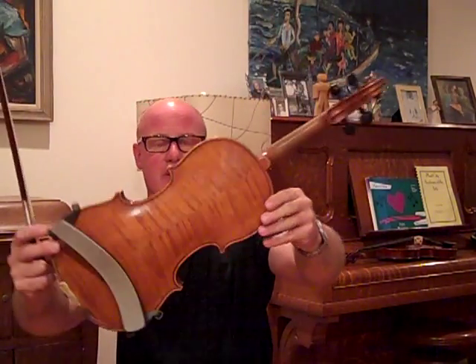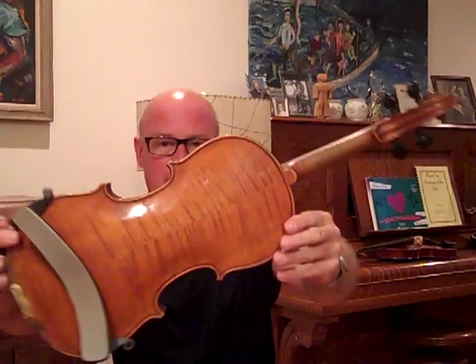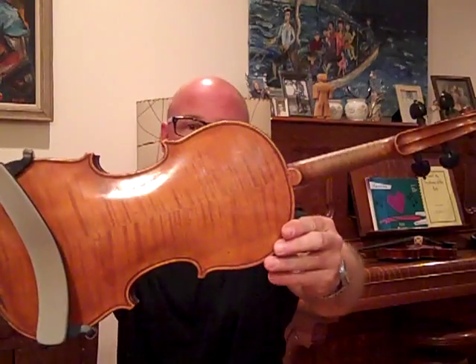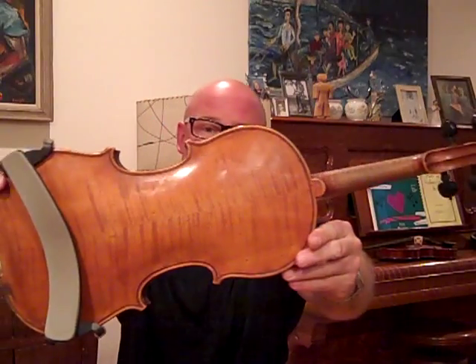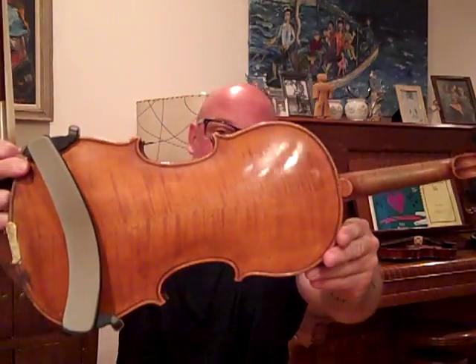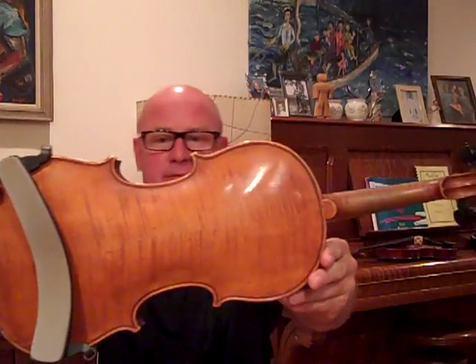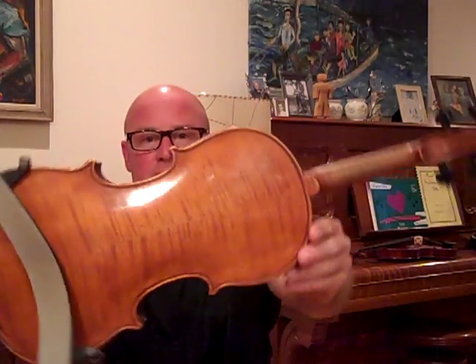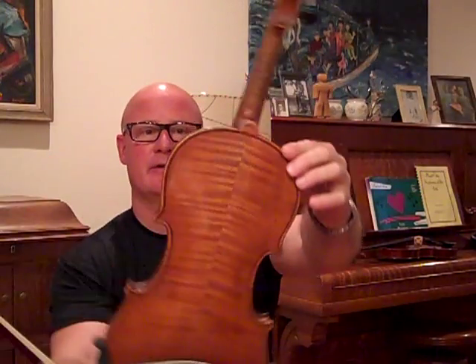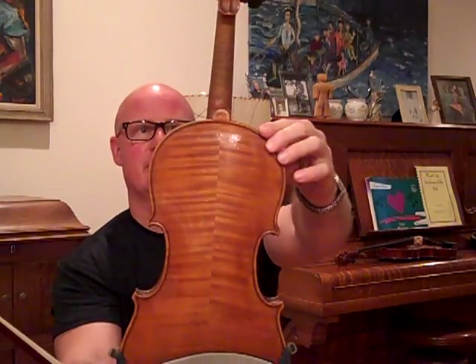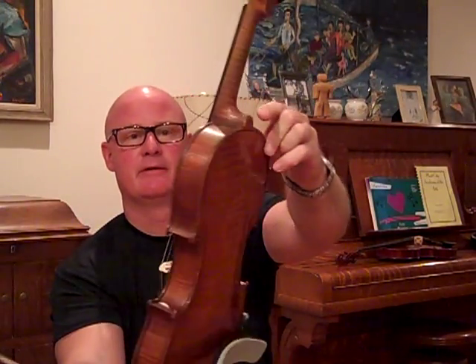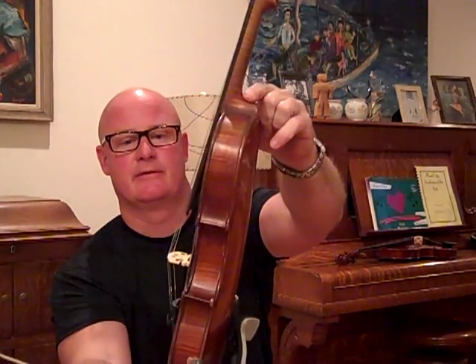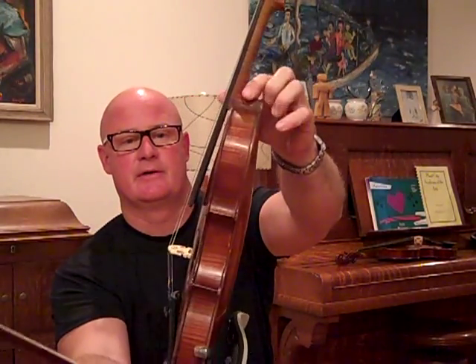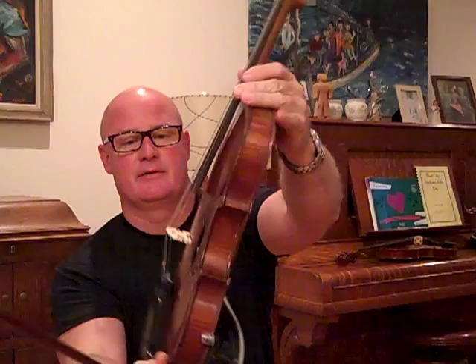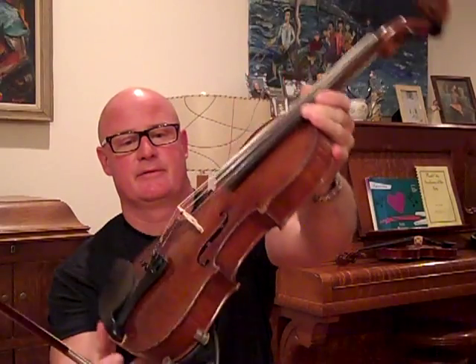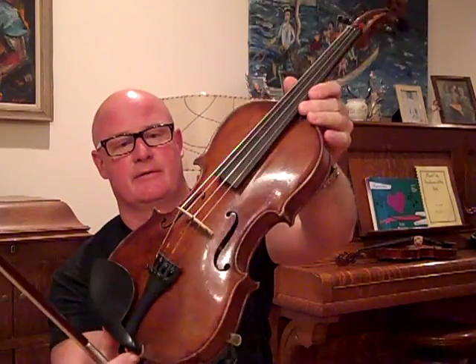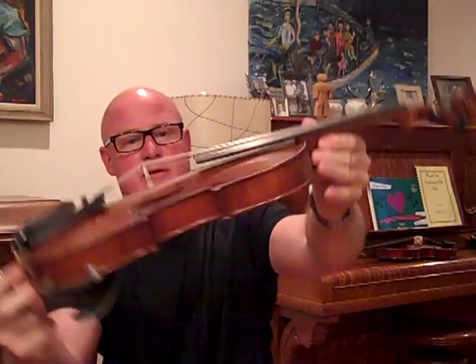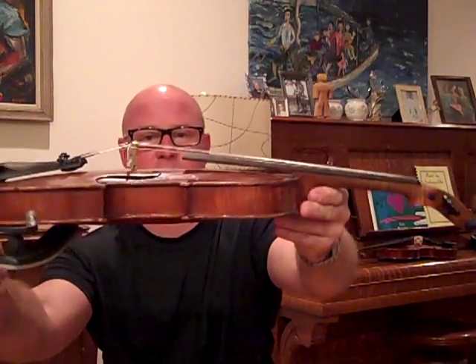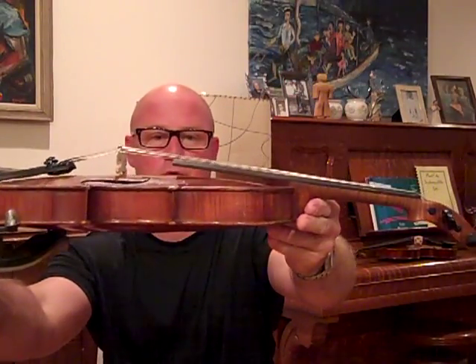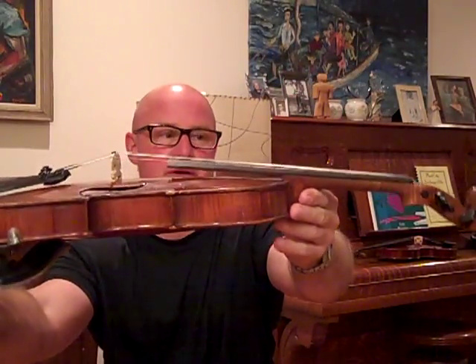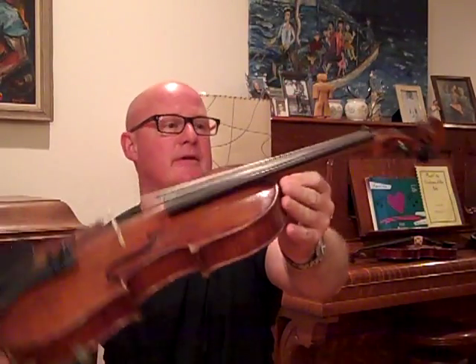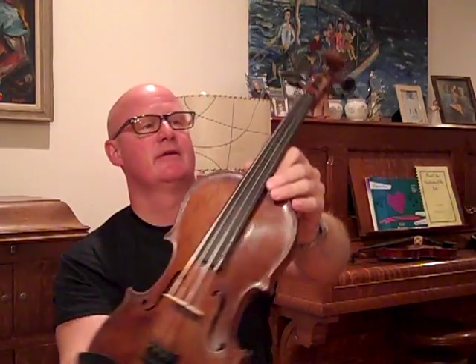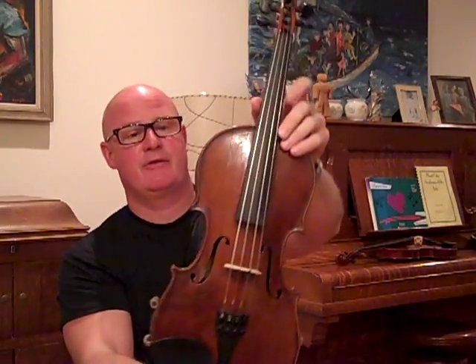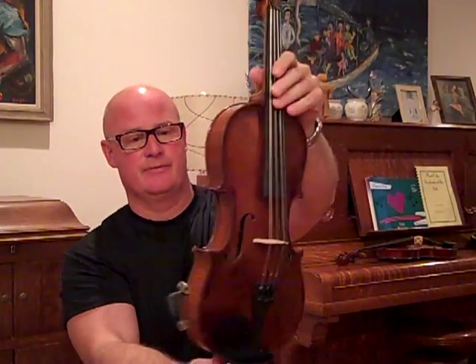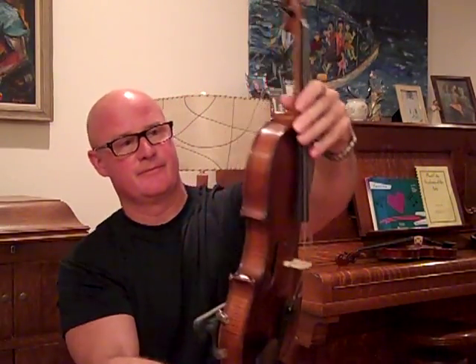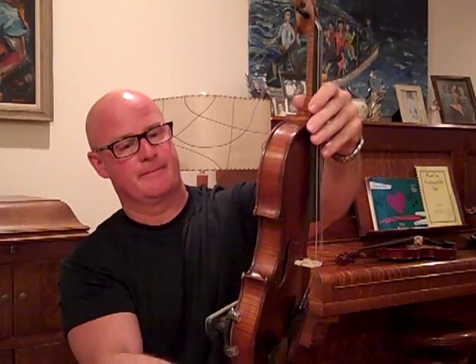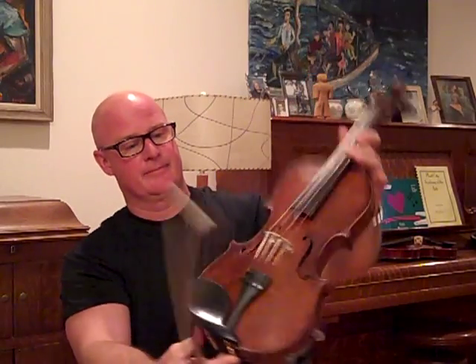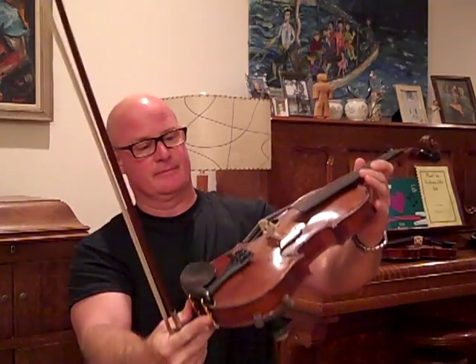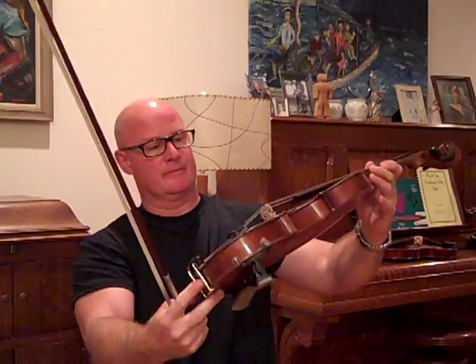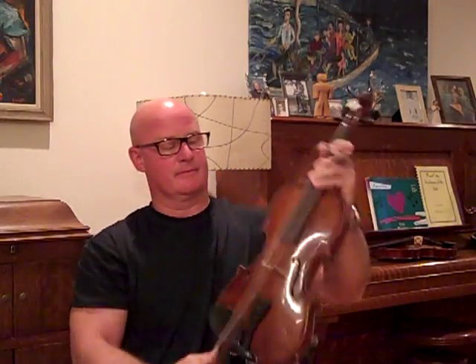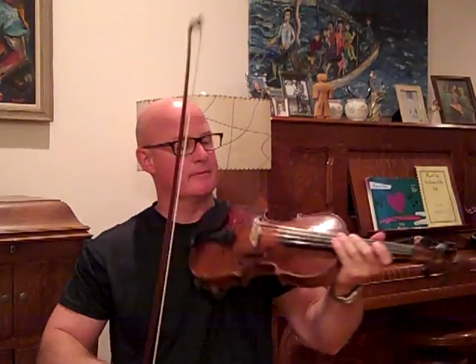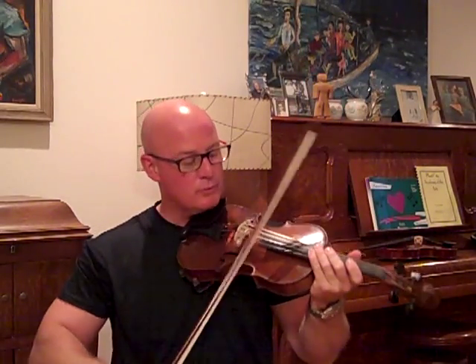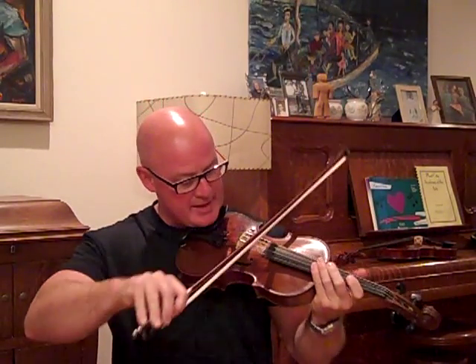Look at that beautiful back and button. Look at that wood on here. Nice fiddle. It's well made.